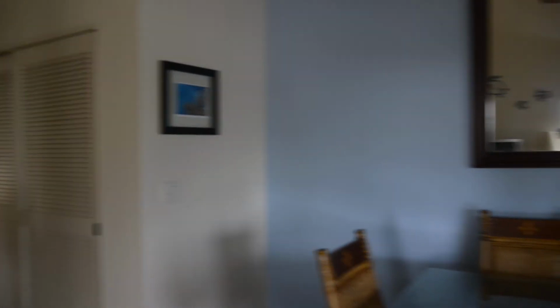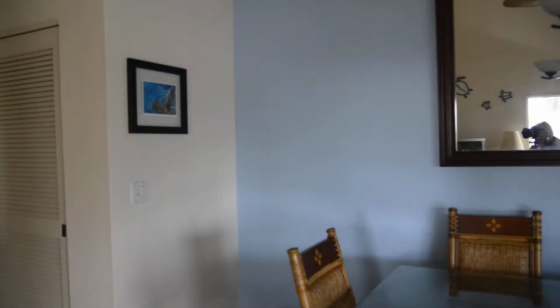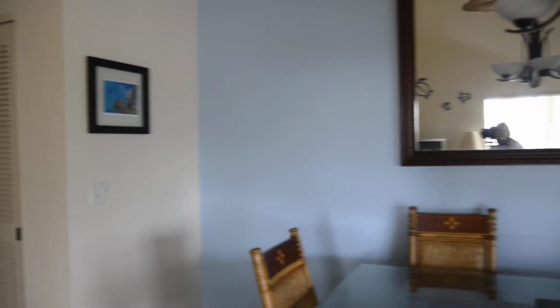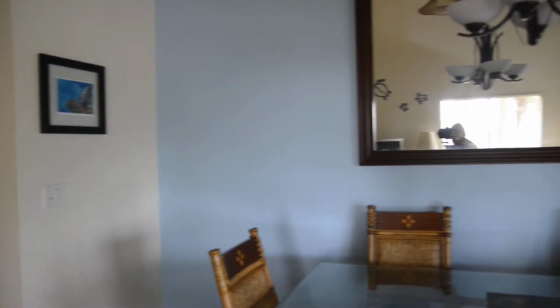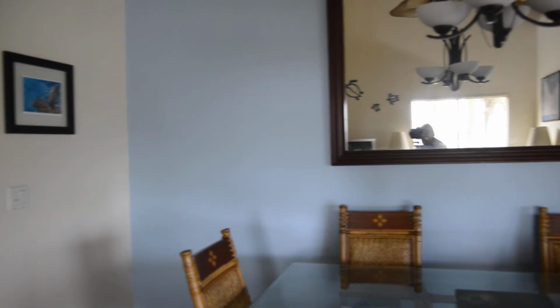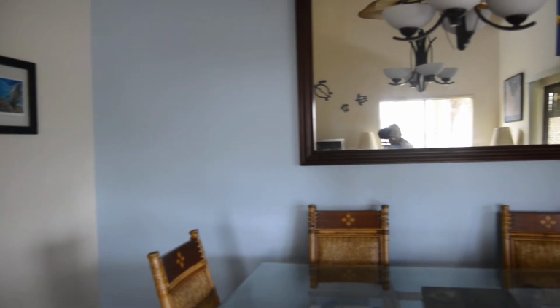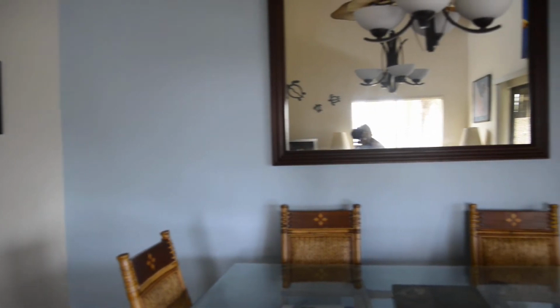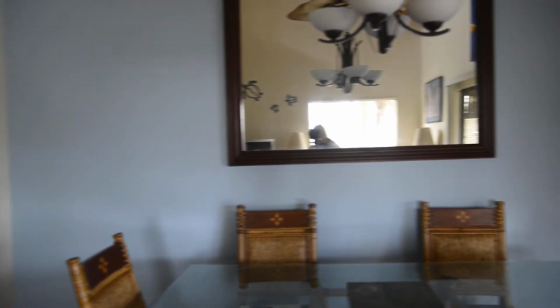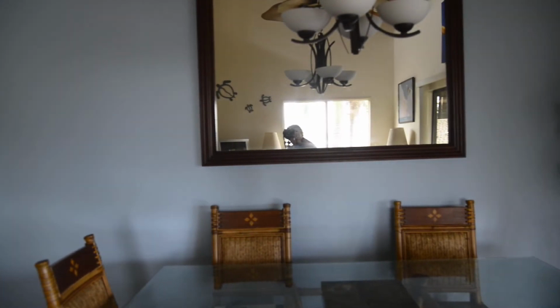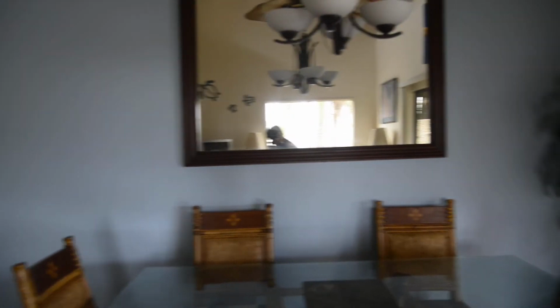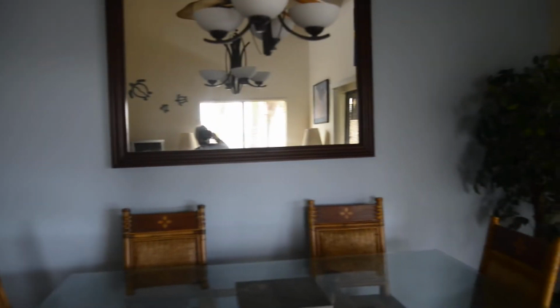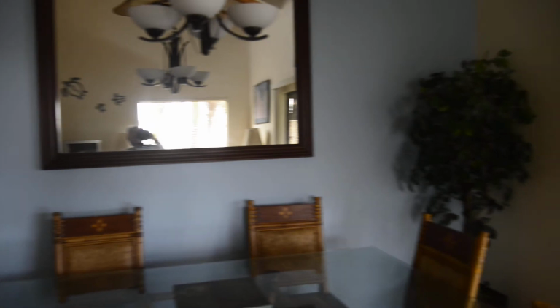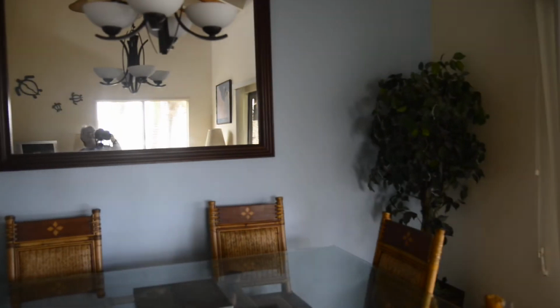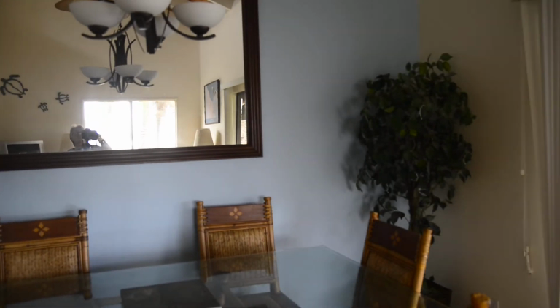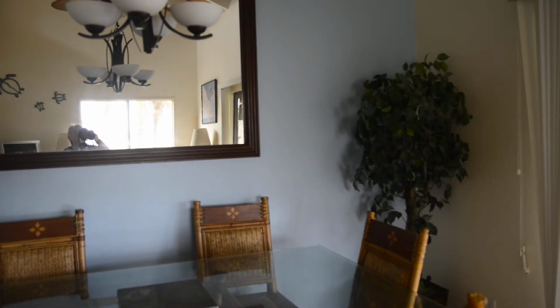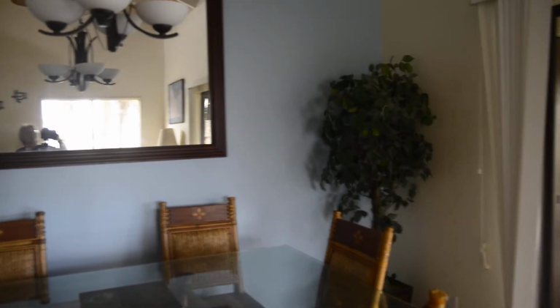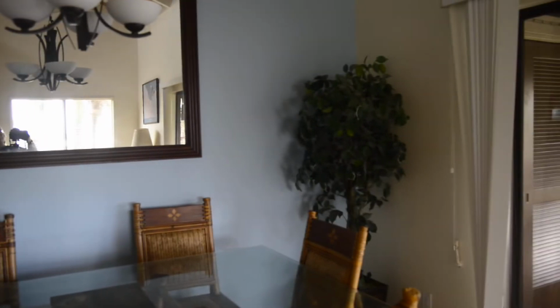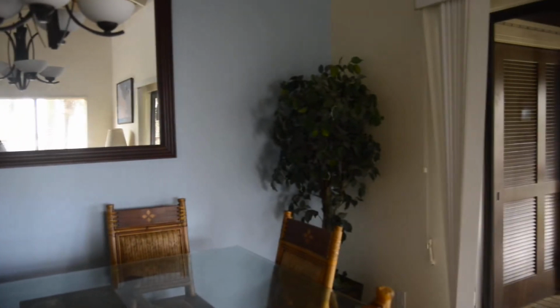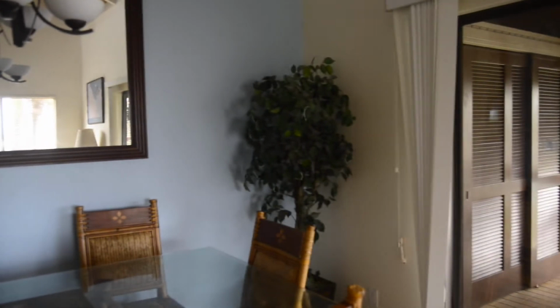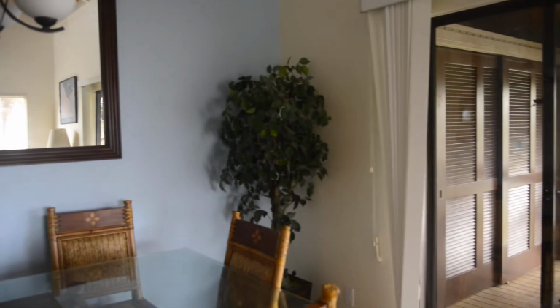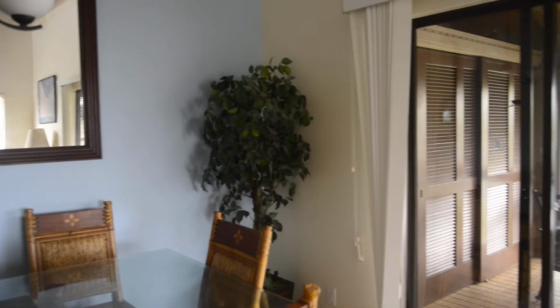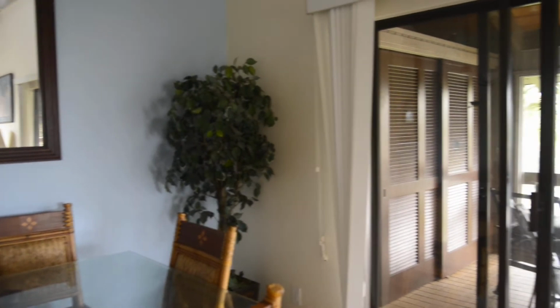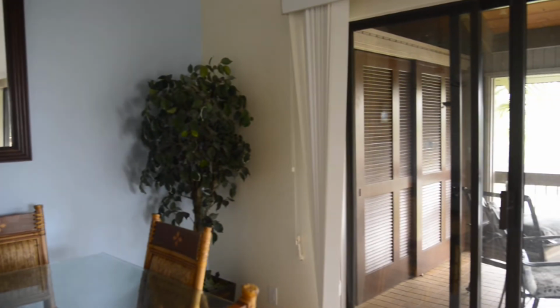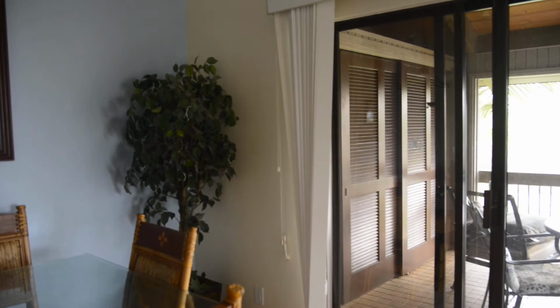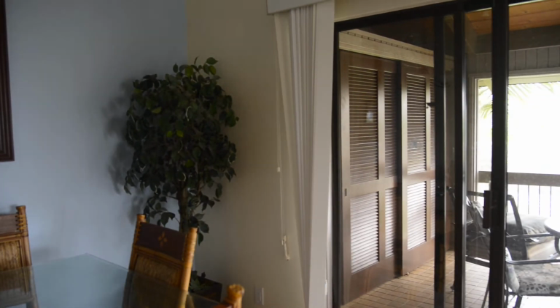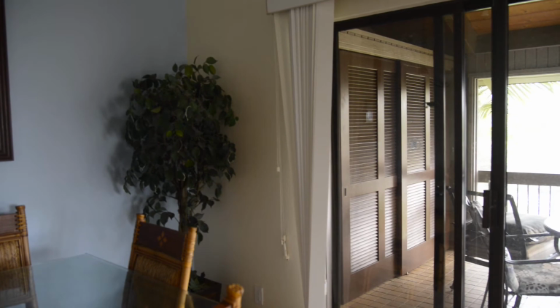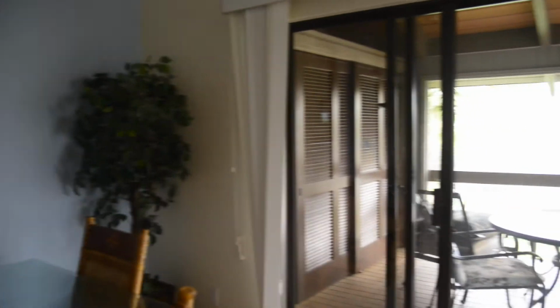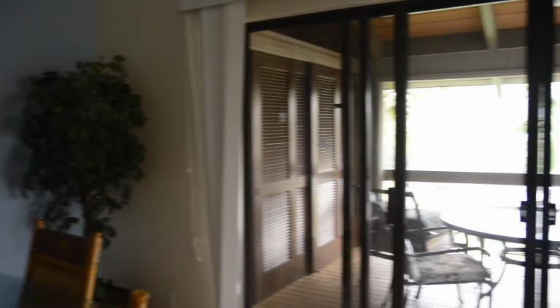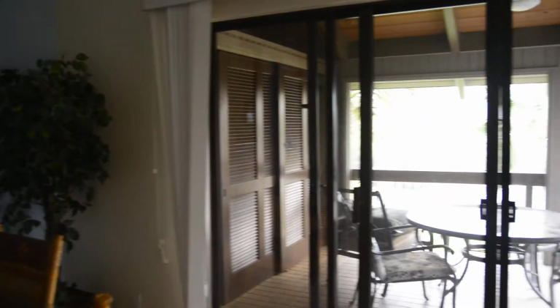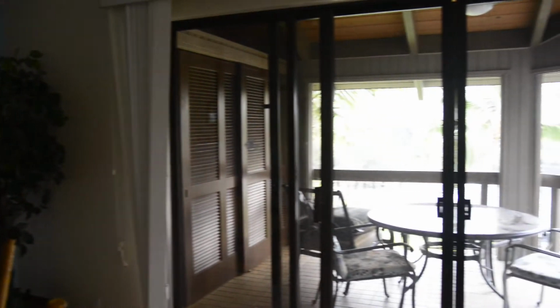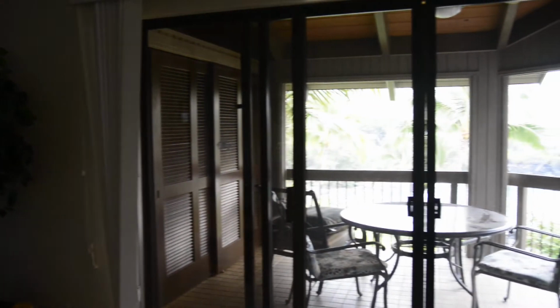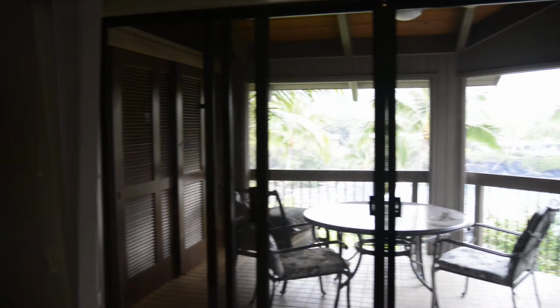This is a video of all of the videos that I've been watching. I'm going to show you how to do this video.